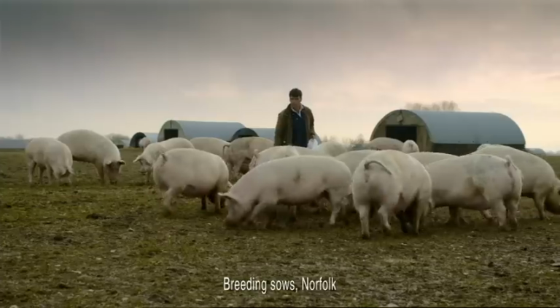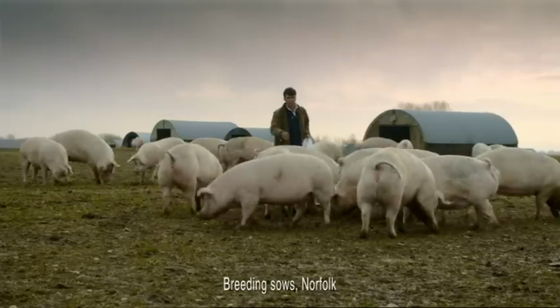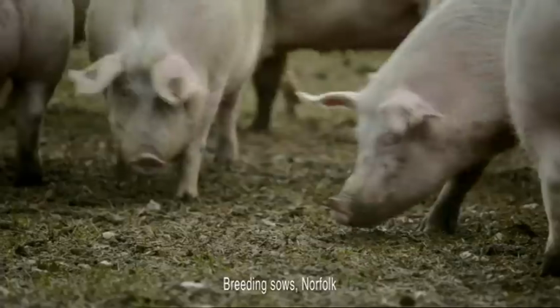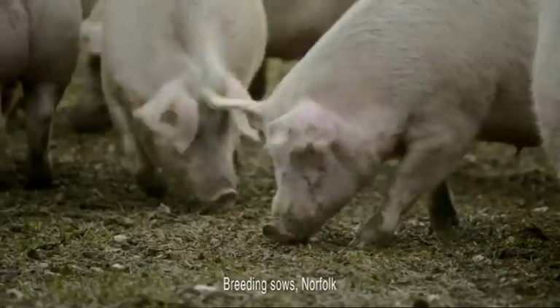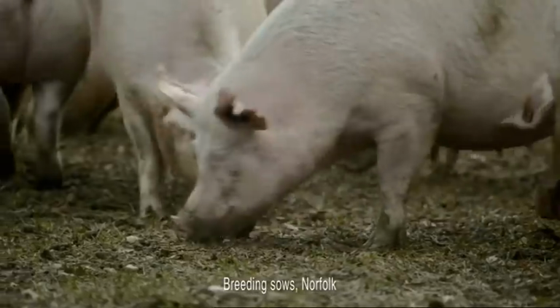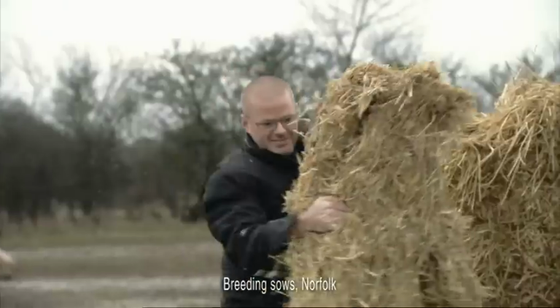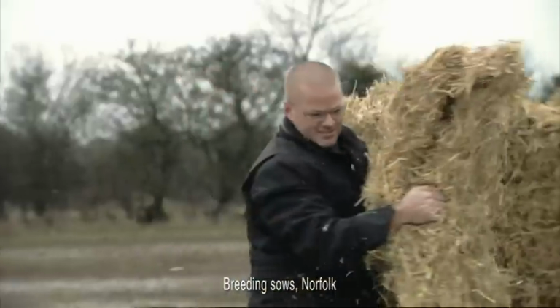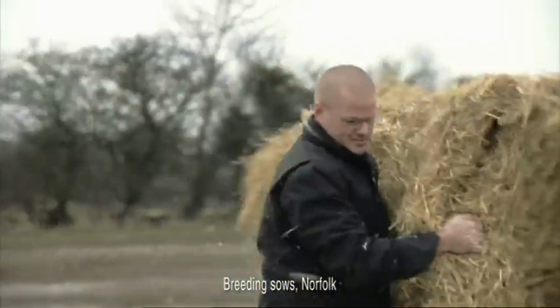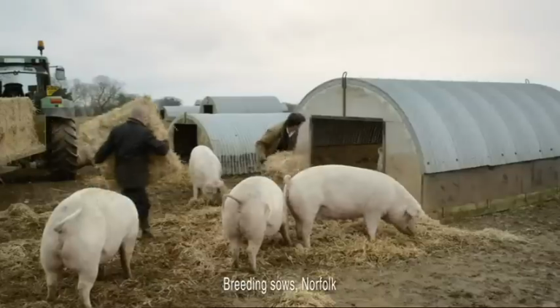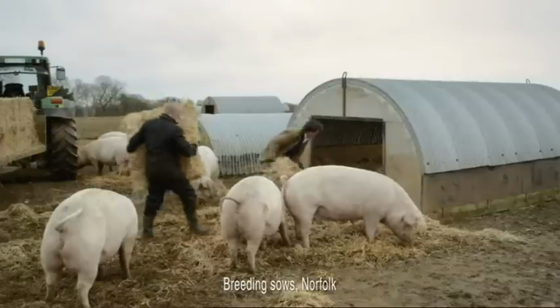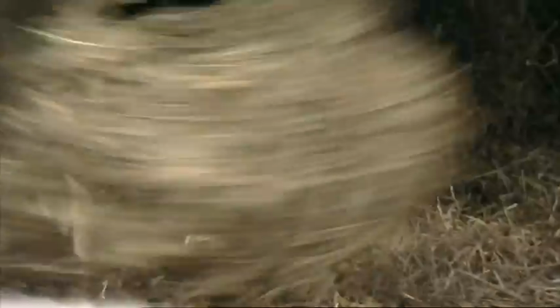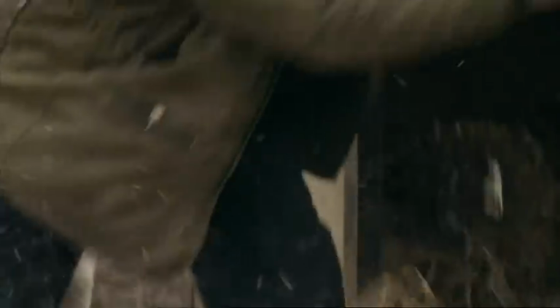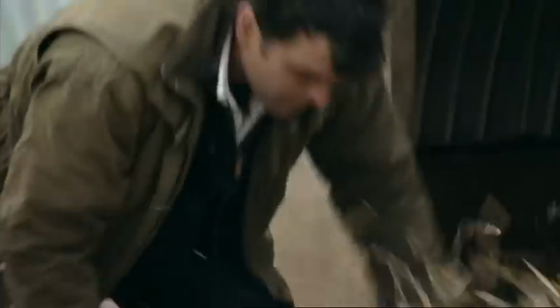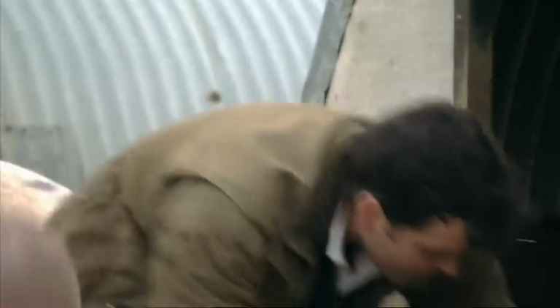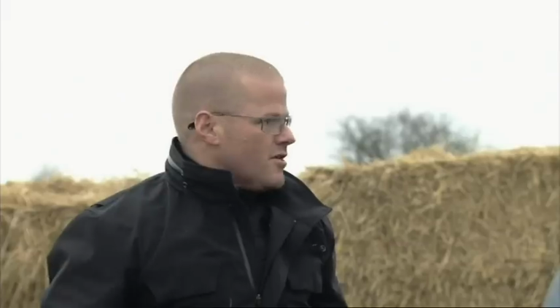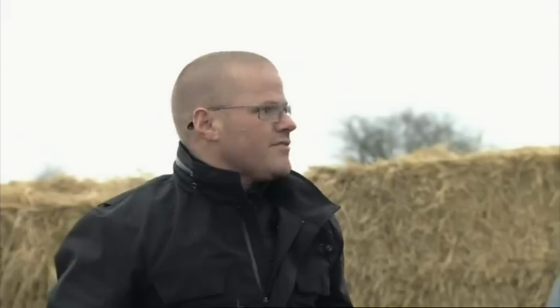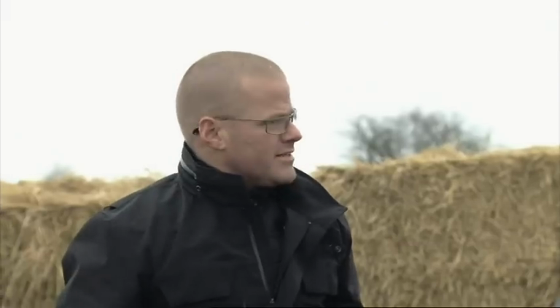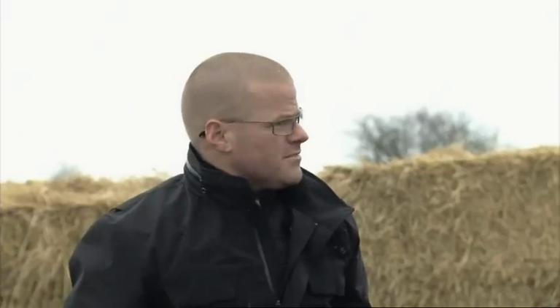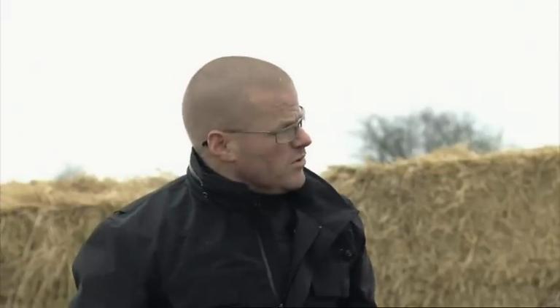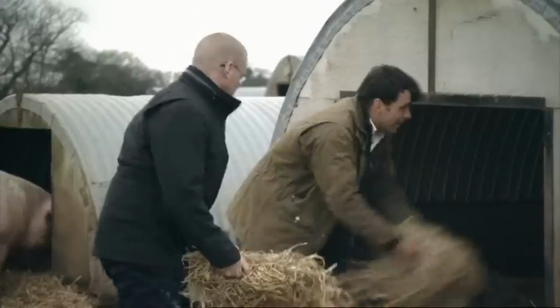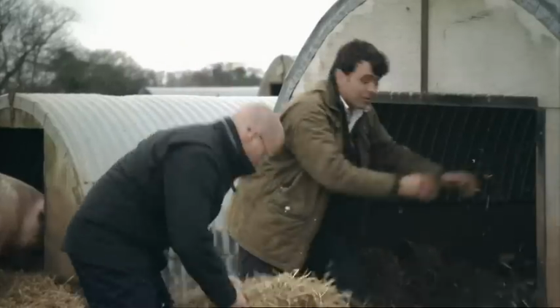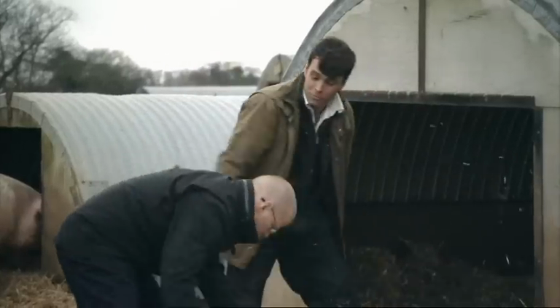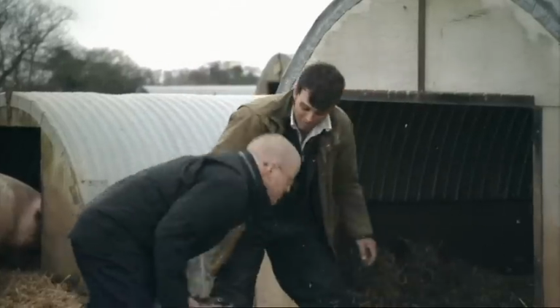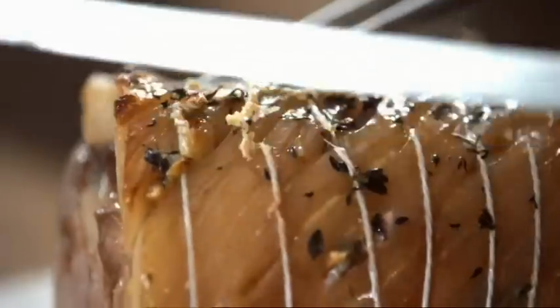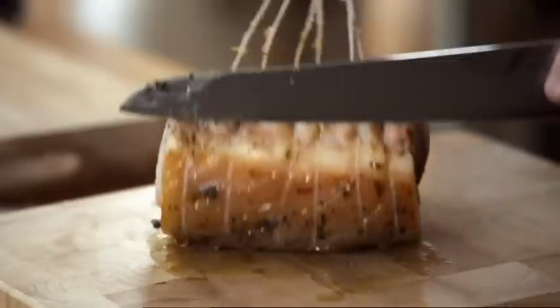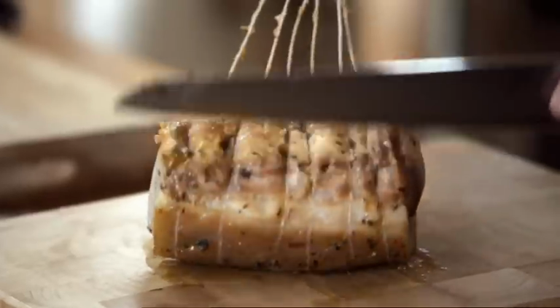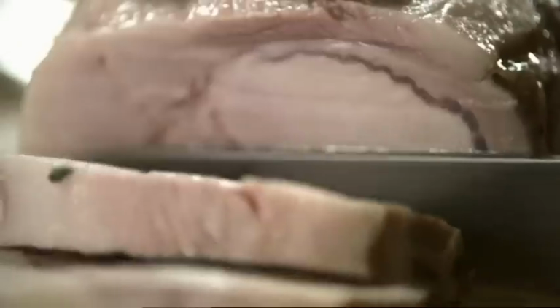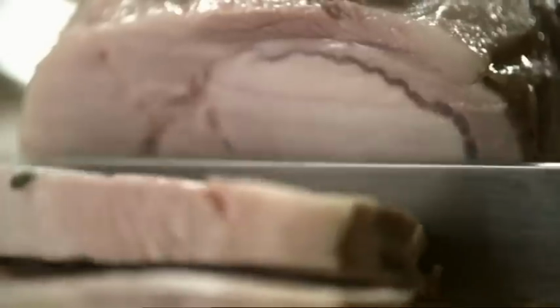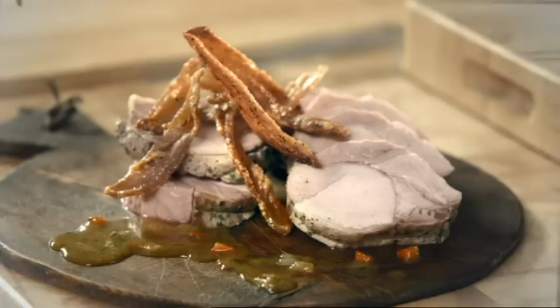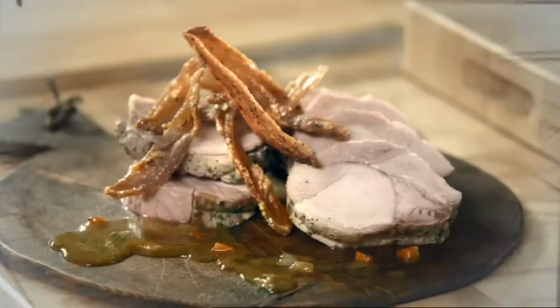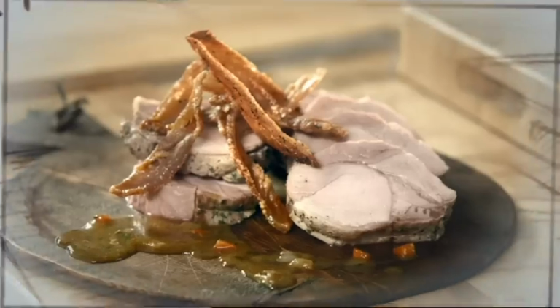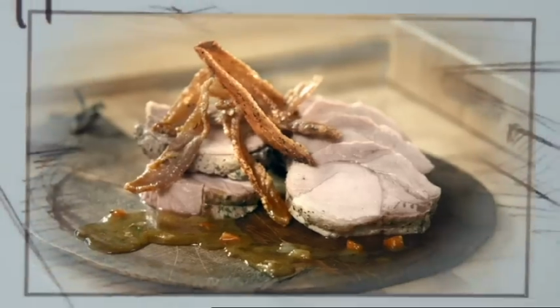Waitrose essential pork comes from pigs that are outdoor bred. Happy pigs do make for great tasting pork. A pot roast will keep the pork moist and succulent.